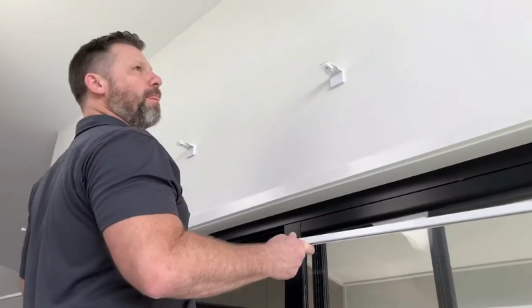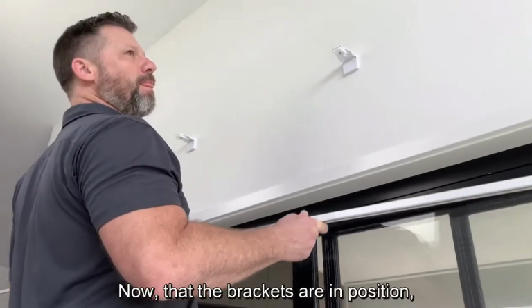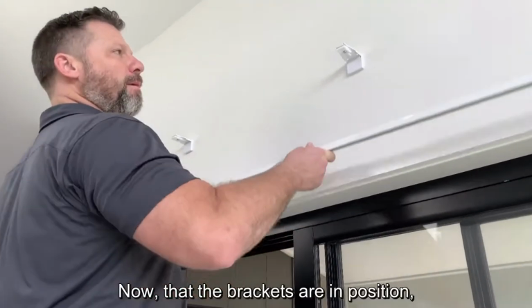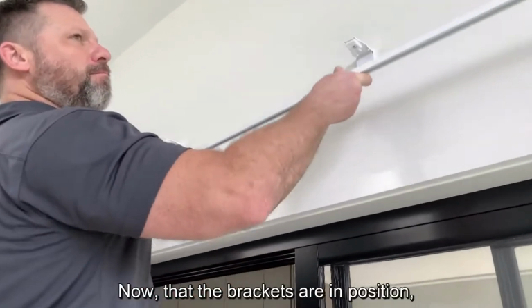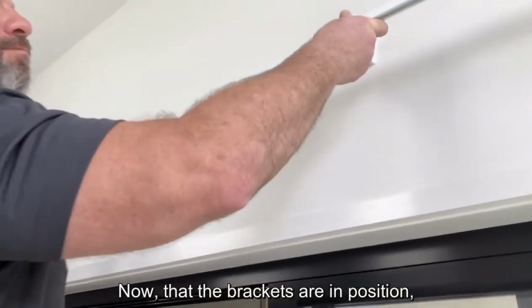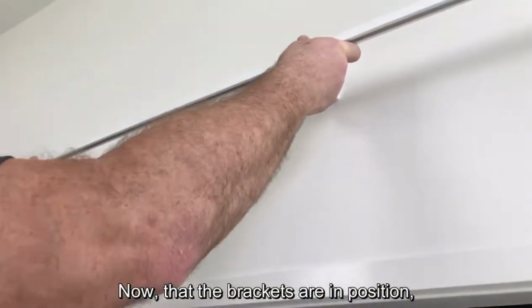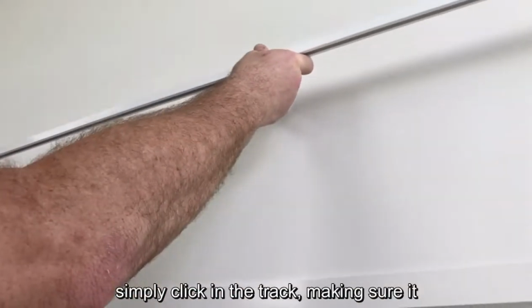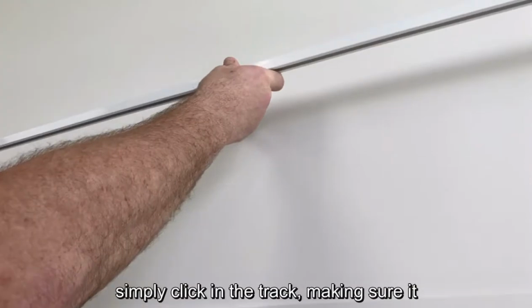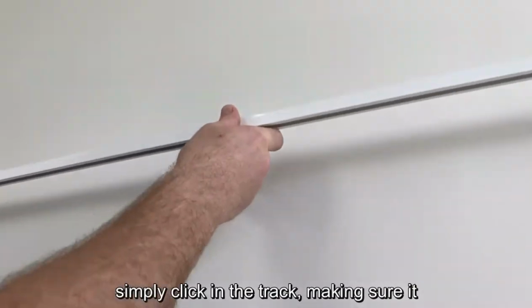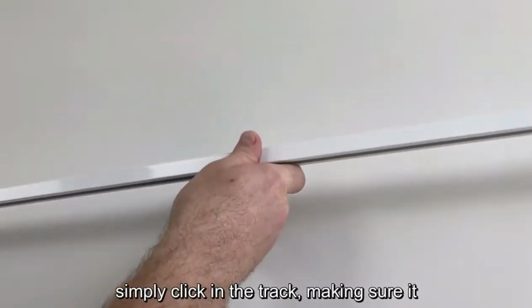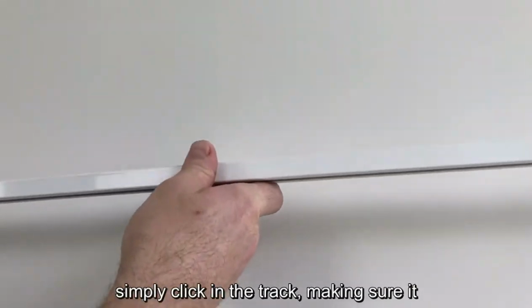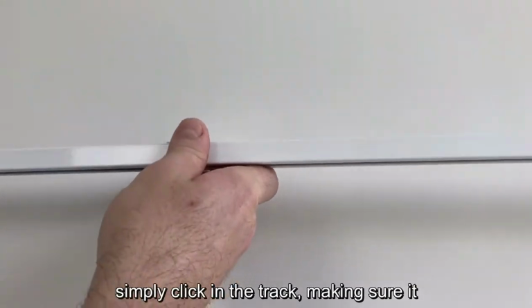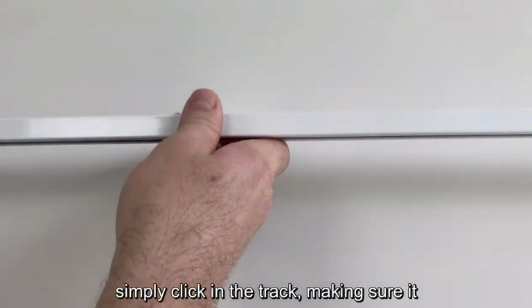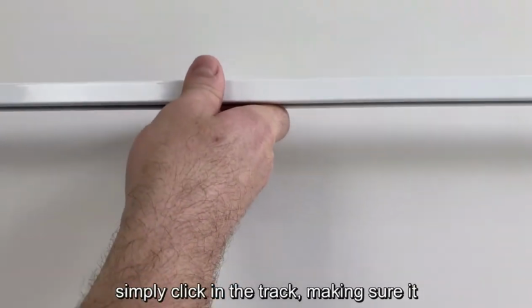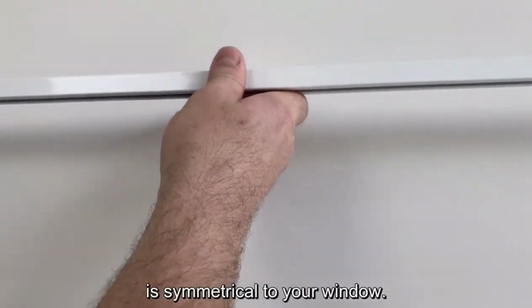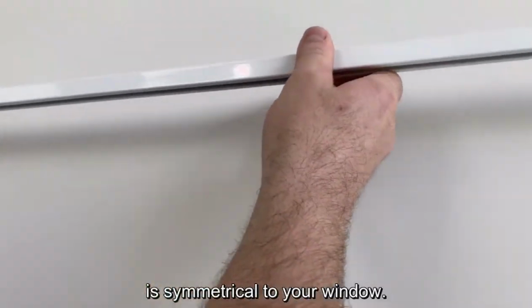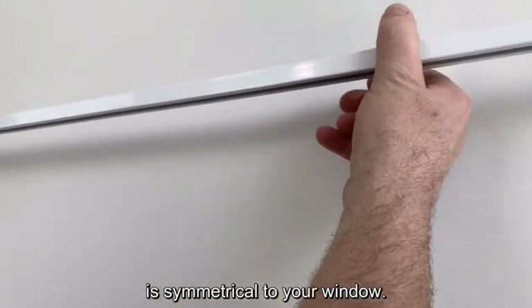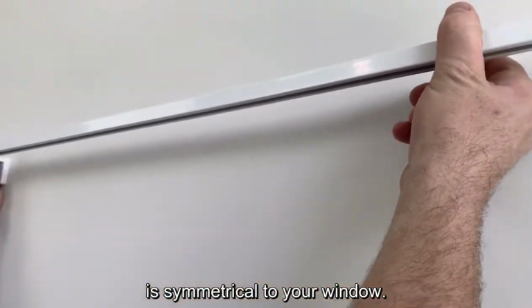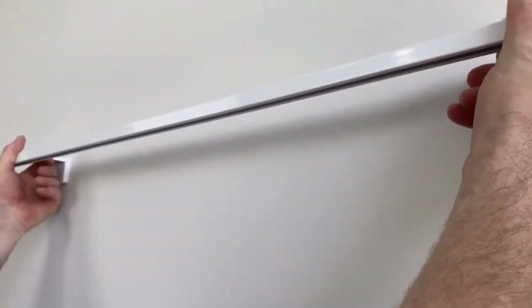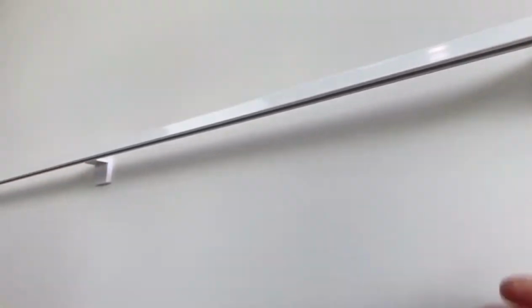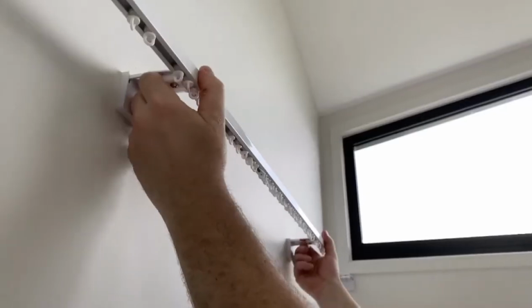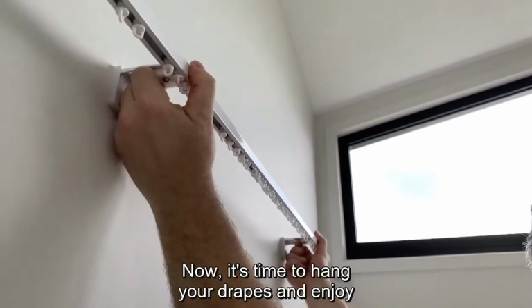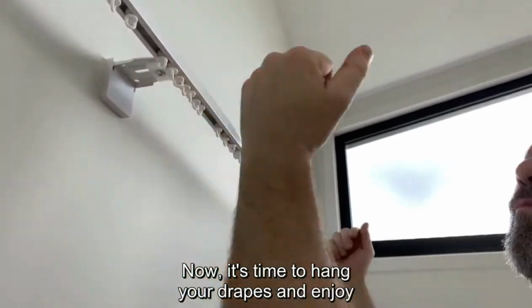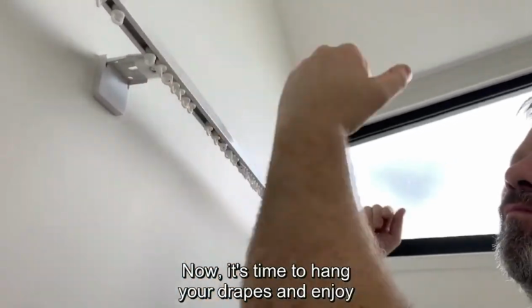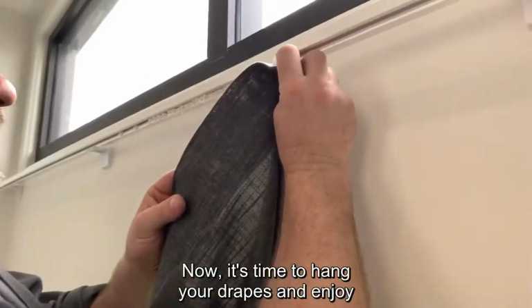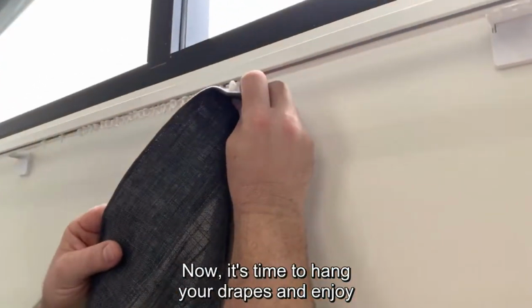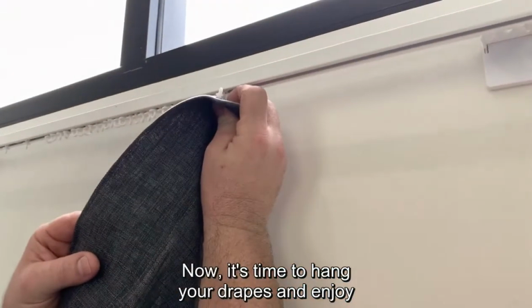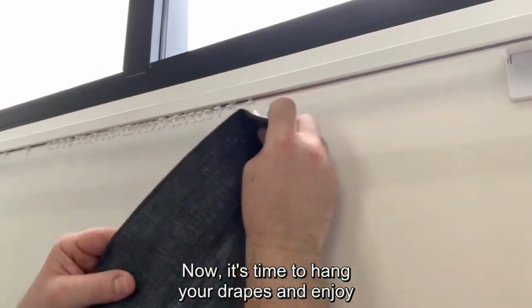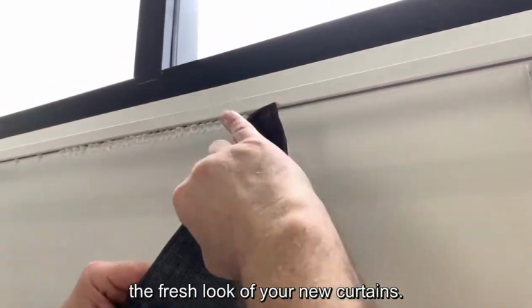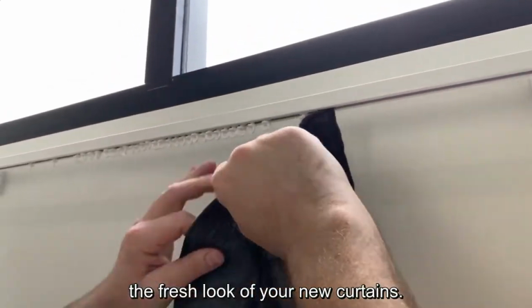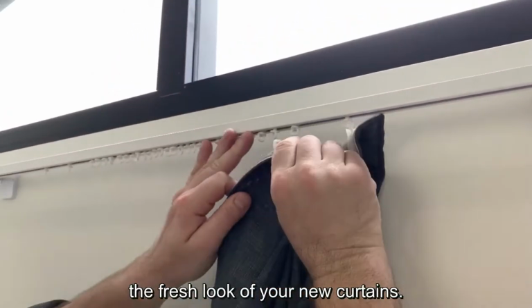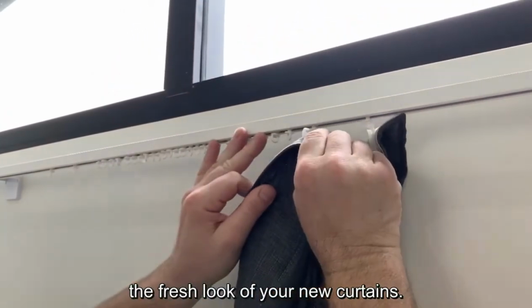Now that the brackets are in position, simply click in the track, making sure it is symmetrical to your window. Now it's time to hang your drapes and enjoy the fresh look of your new curtains.